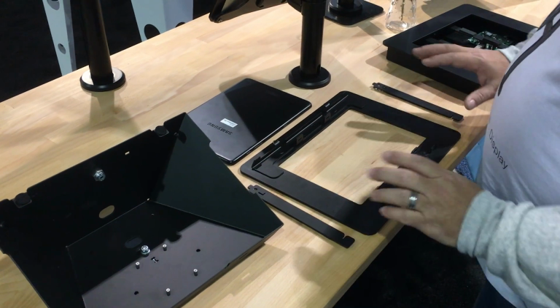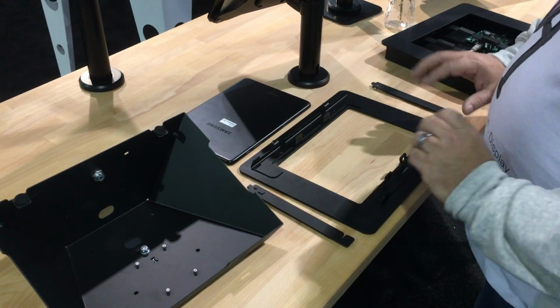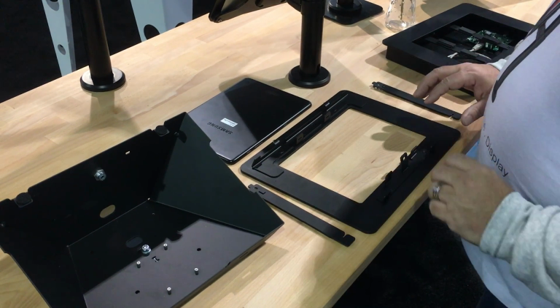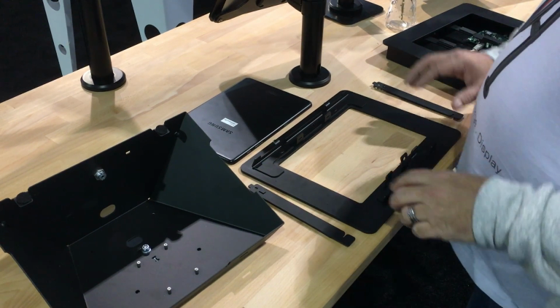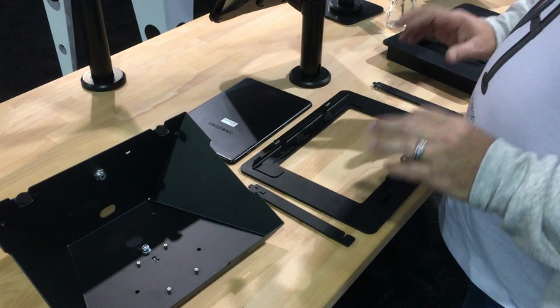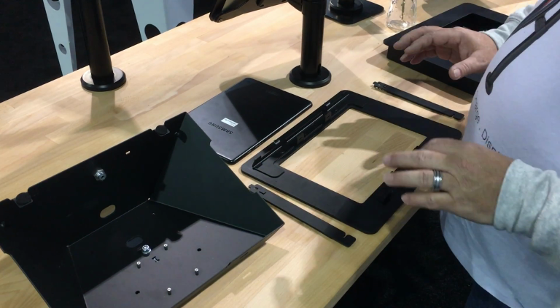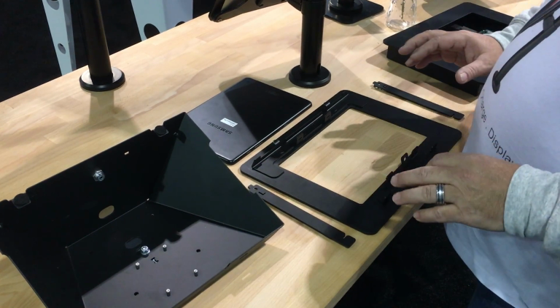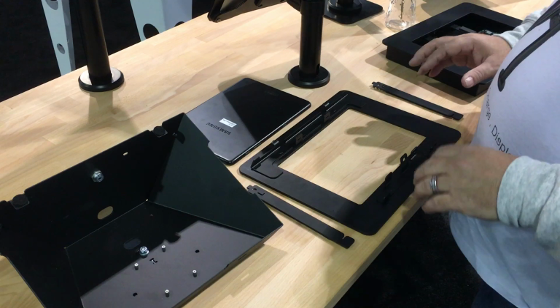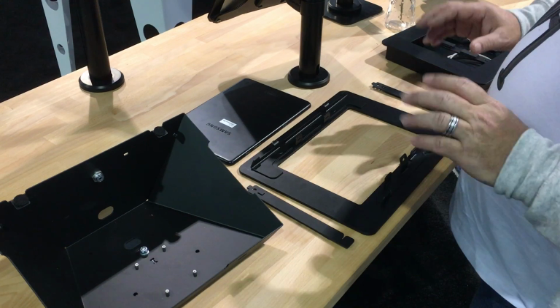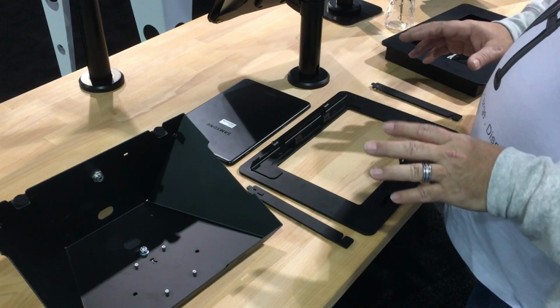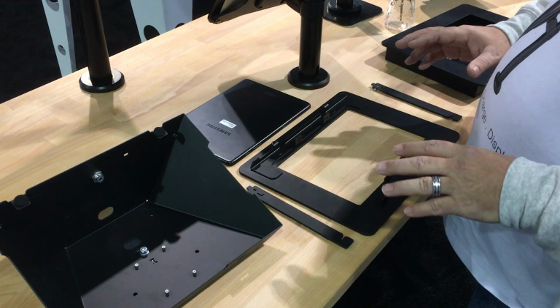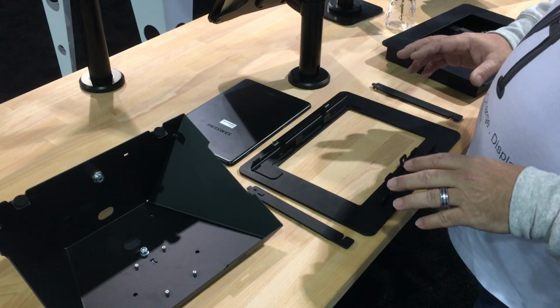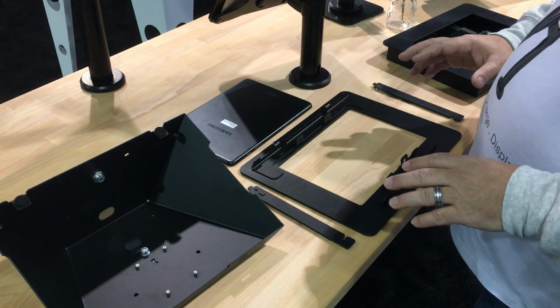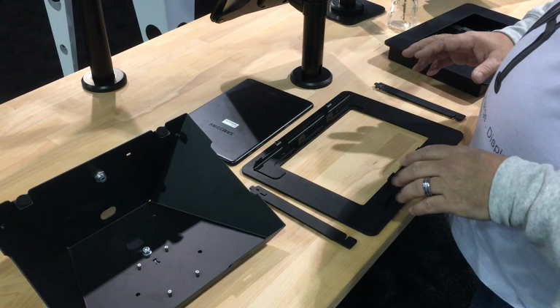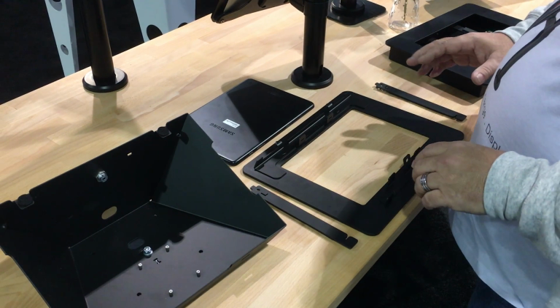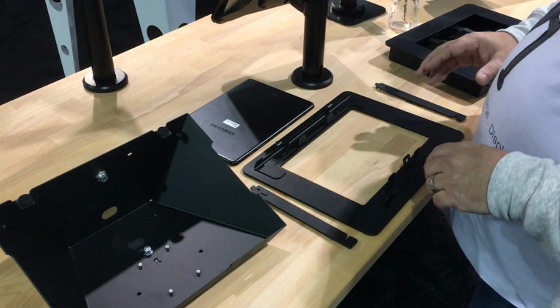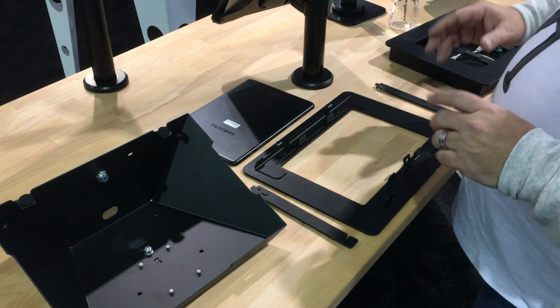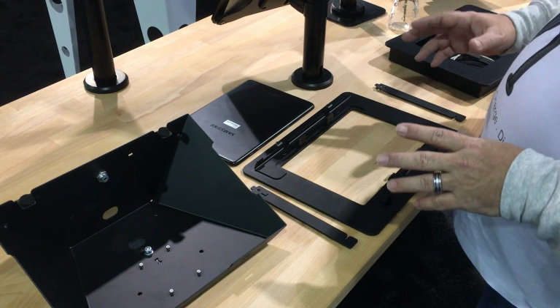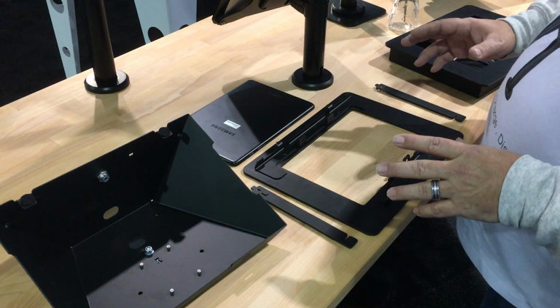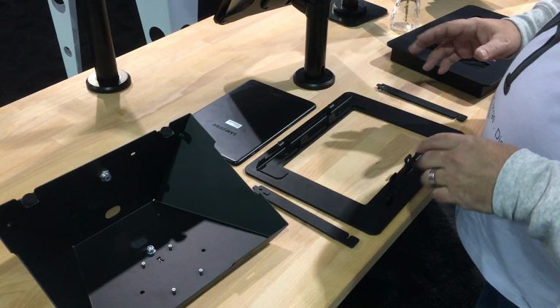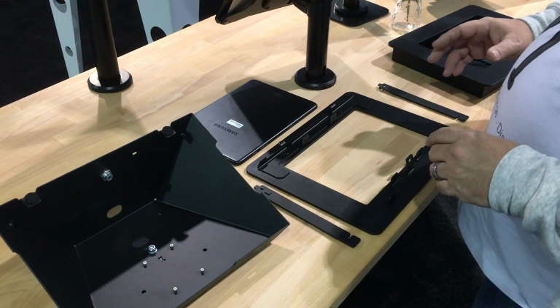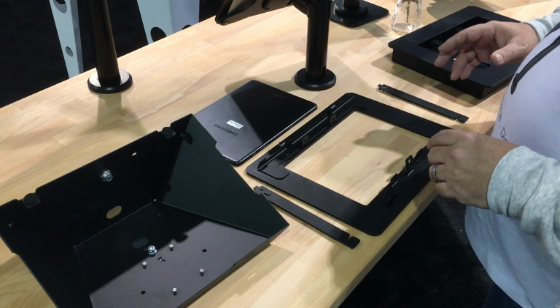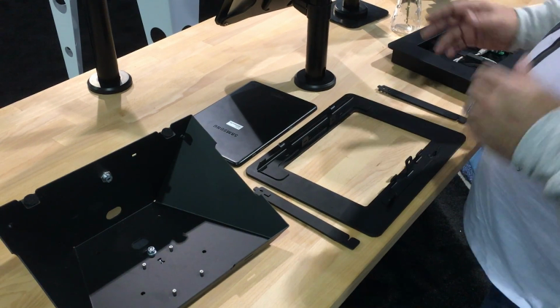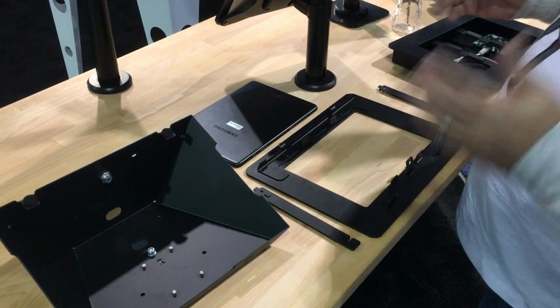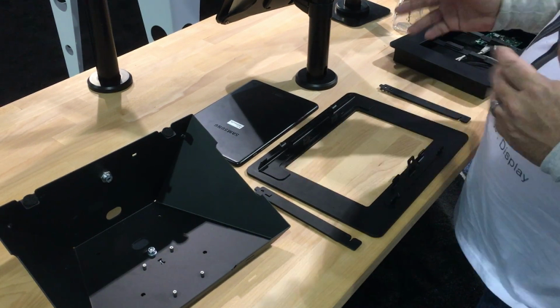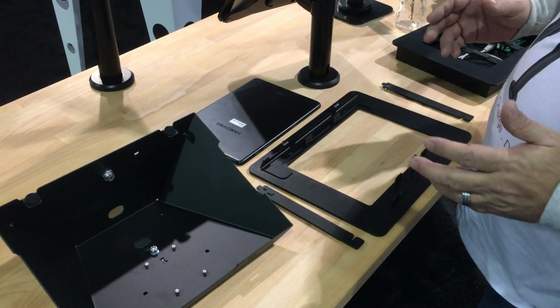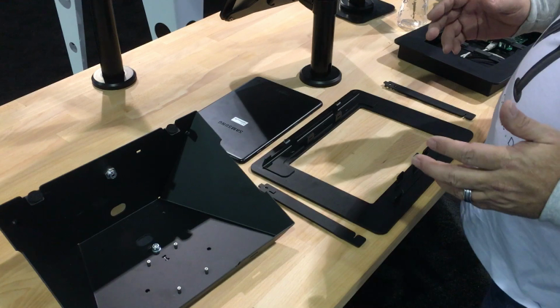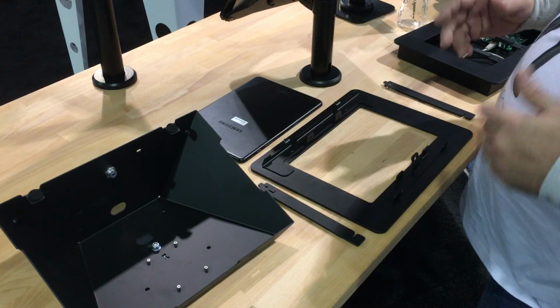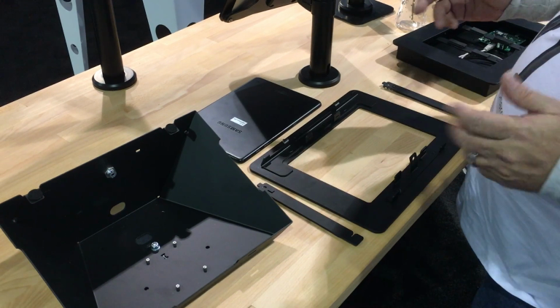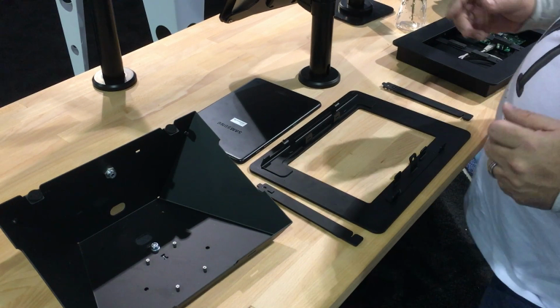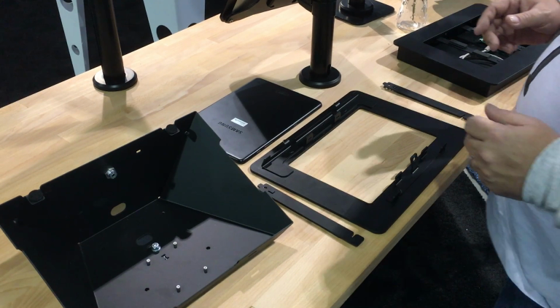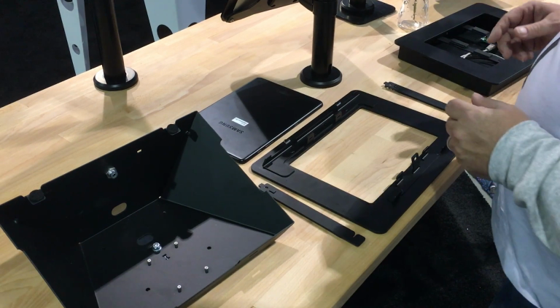This one is the 10-inch version and it supports a variety of 10-inch universal tablets. We have an 8-inch version as well, and it comes in two different form factors. We're going to show you both of those.